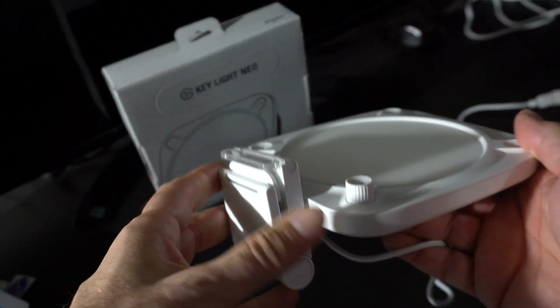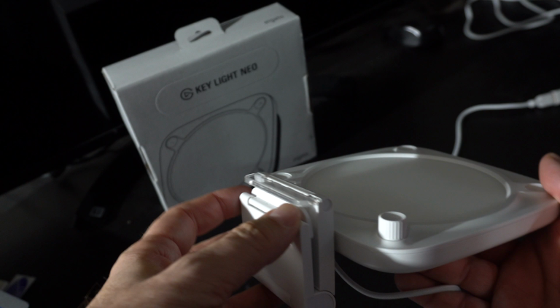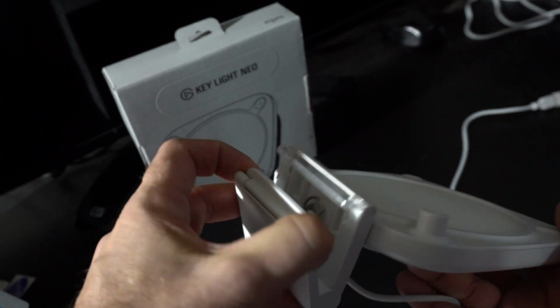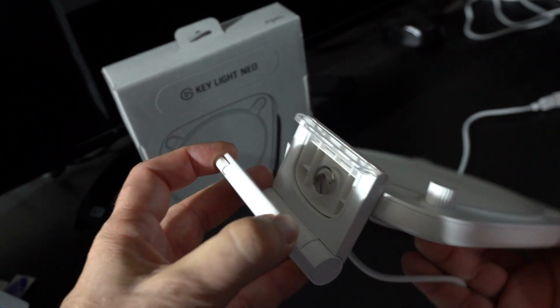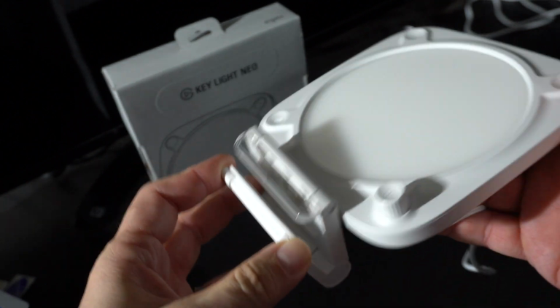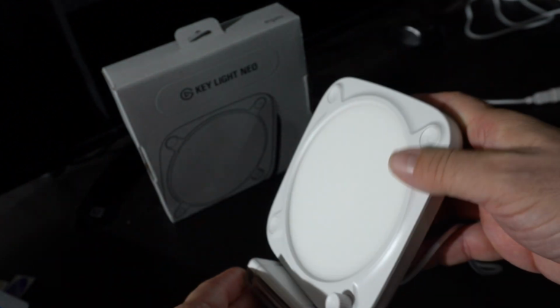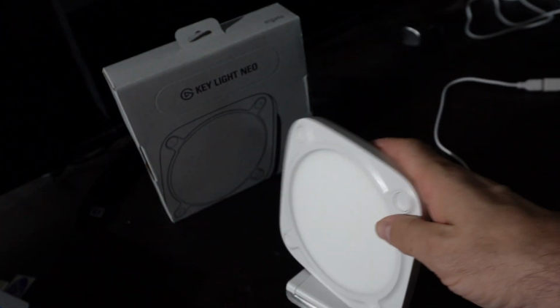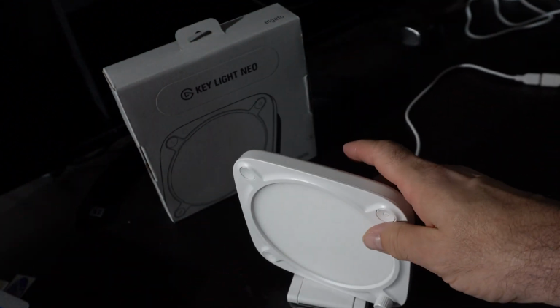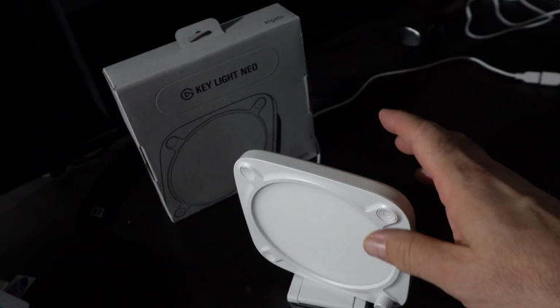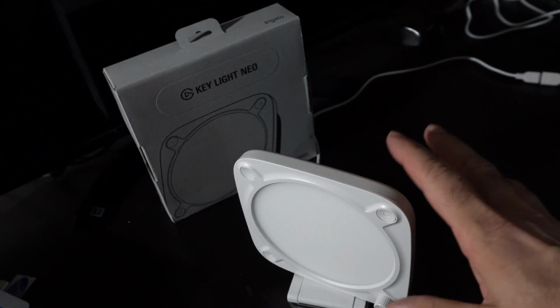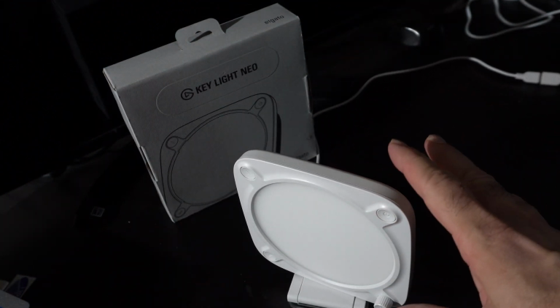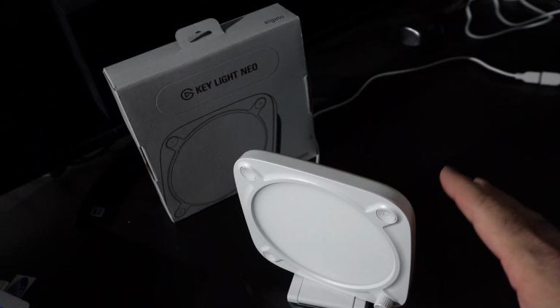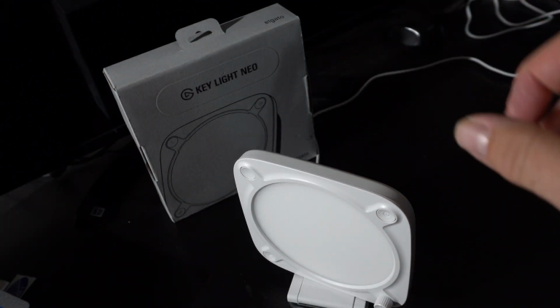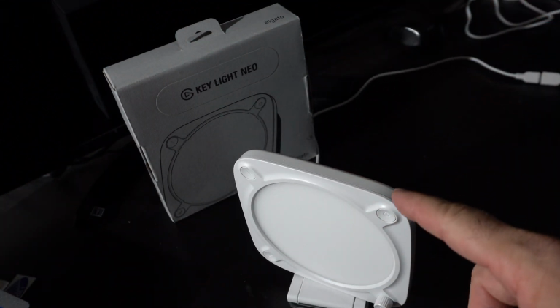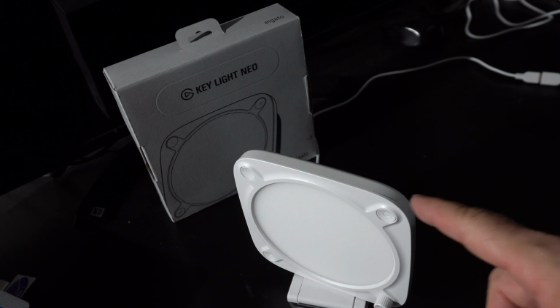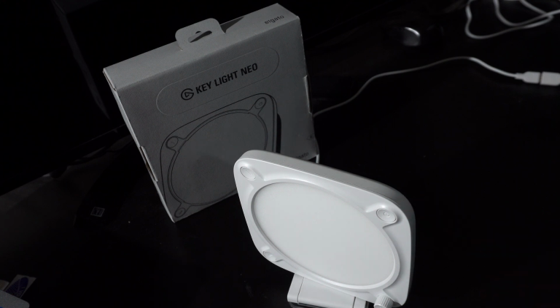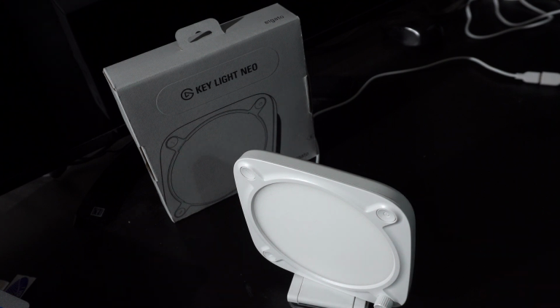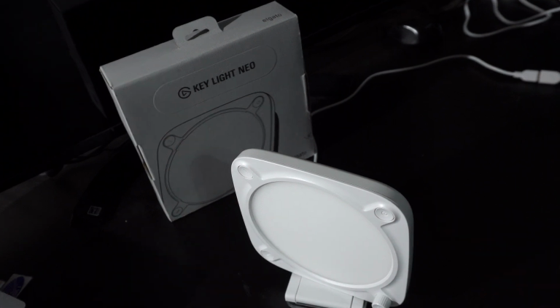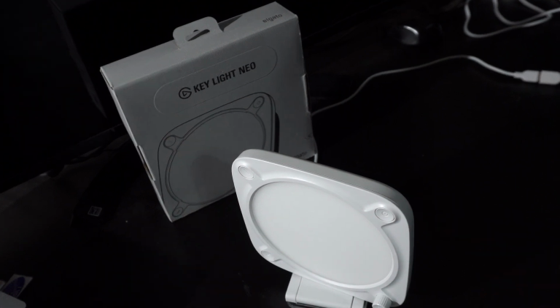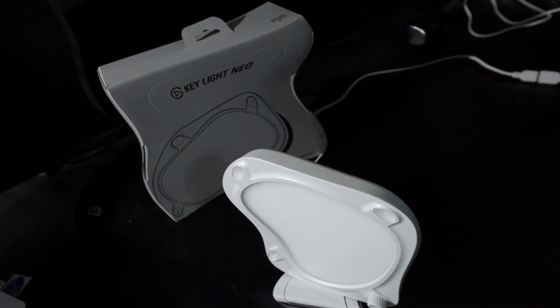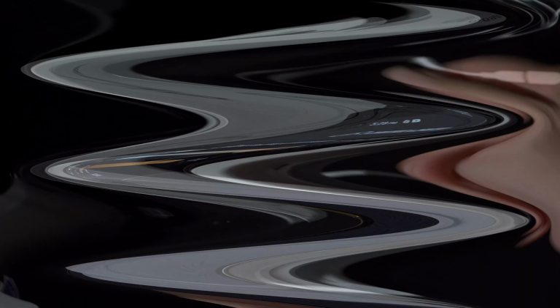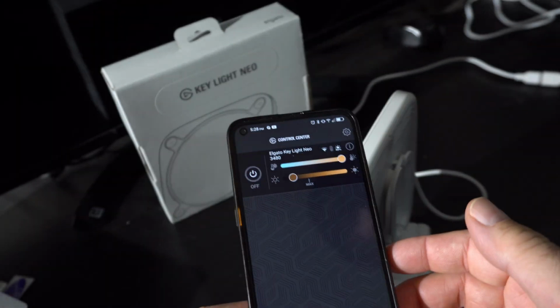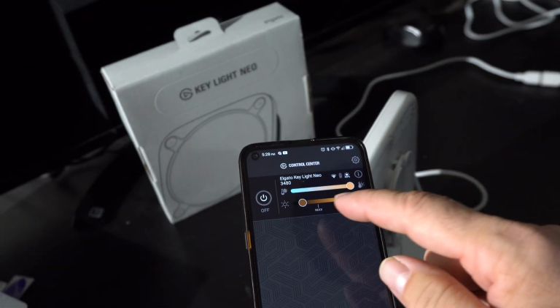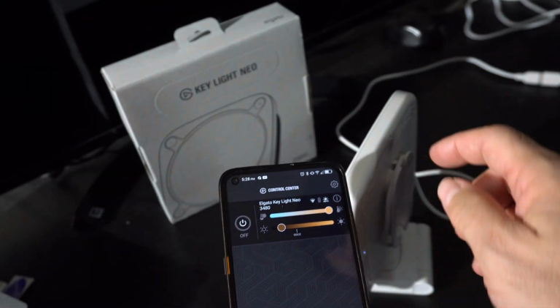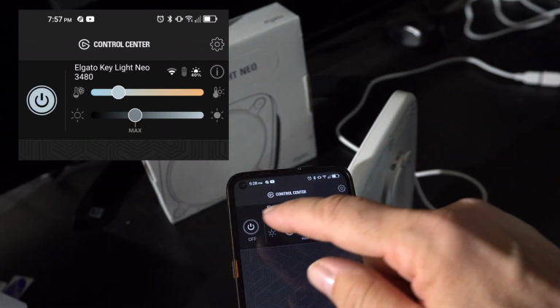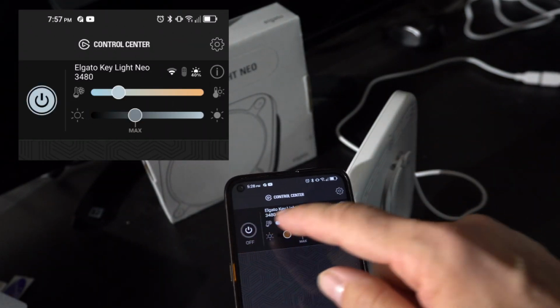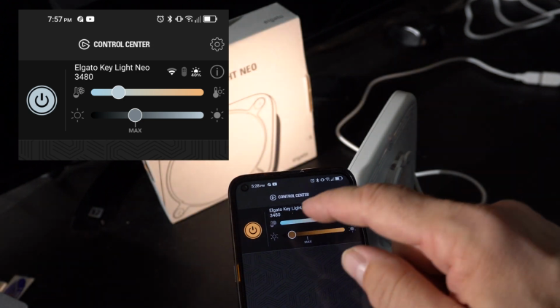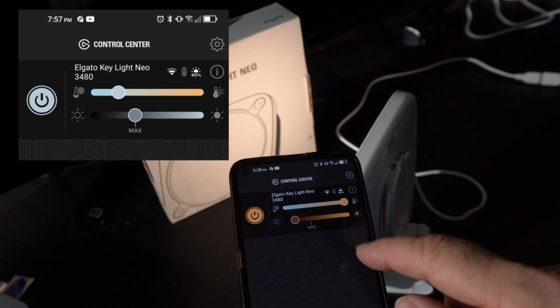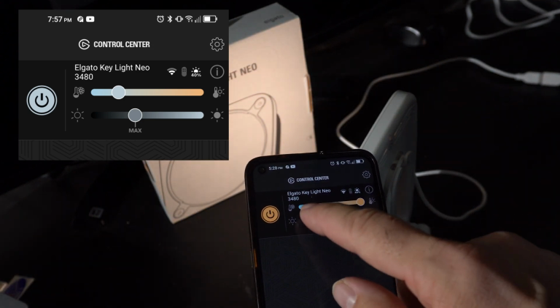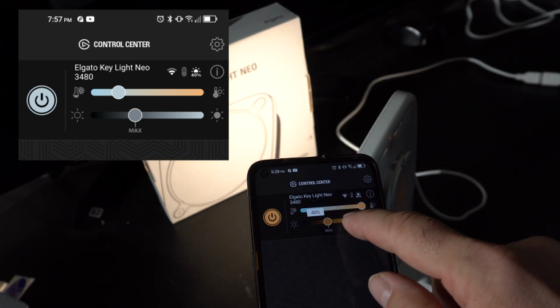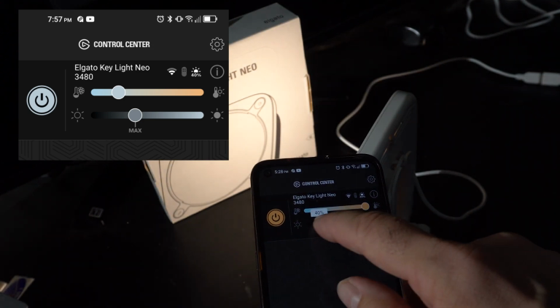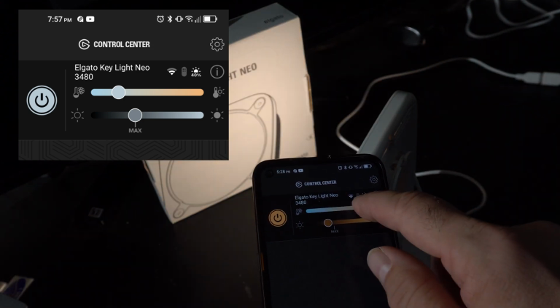It can be rotated, put on a tripod, or mounted on a monitor. It also is Wi-Fi capable. You can control it with both a phone app and a computer app. From the app you can power it on and off and control the brightness and the temperature.